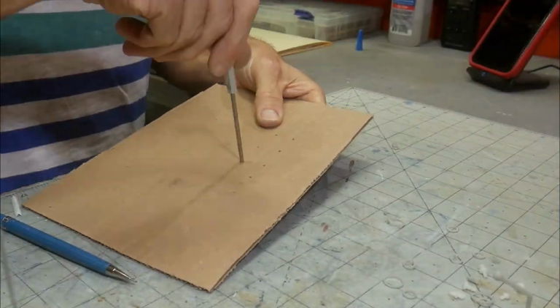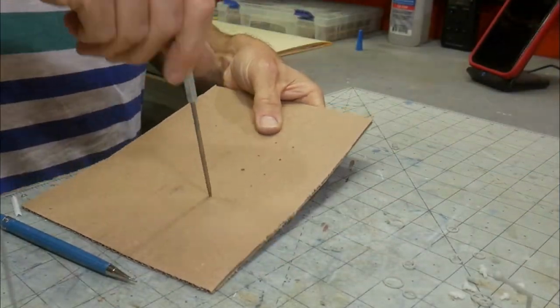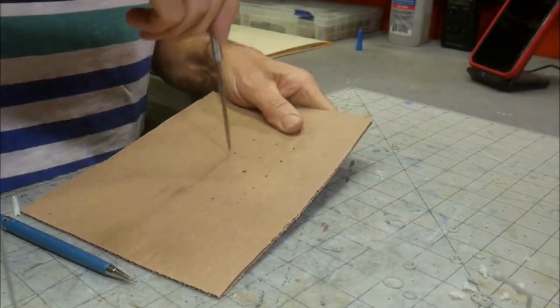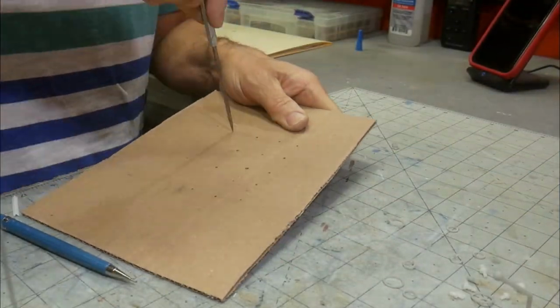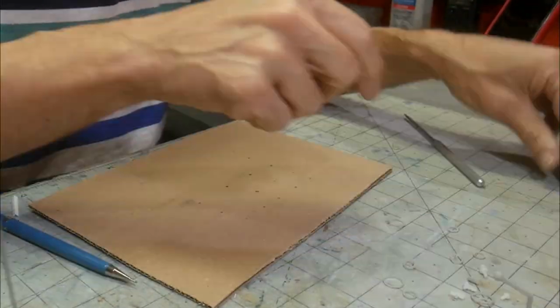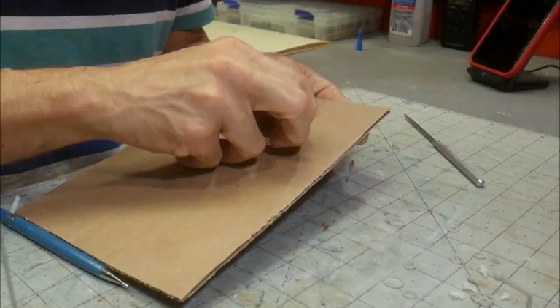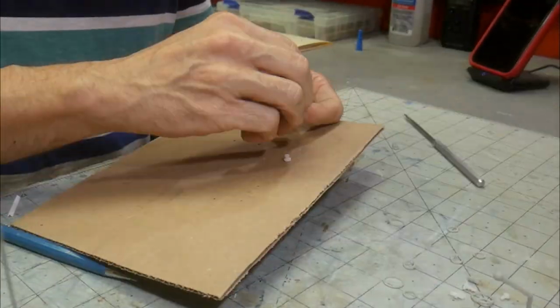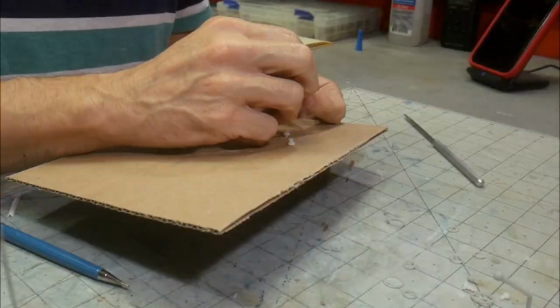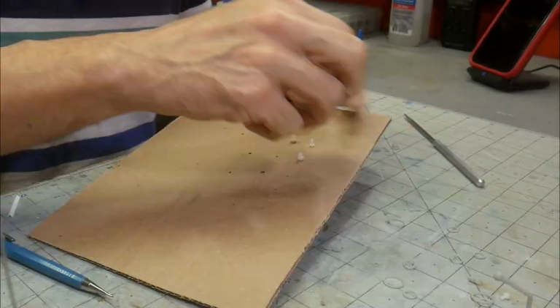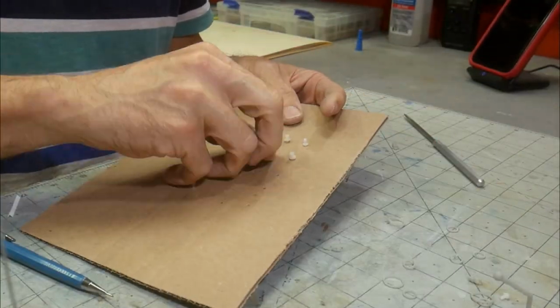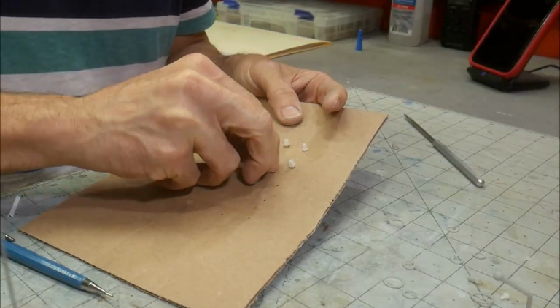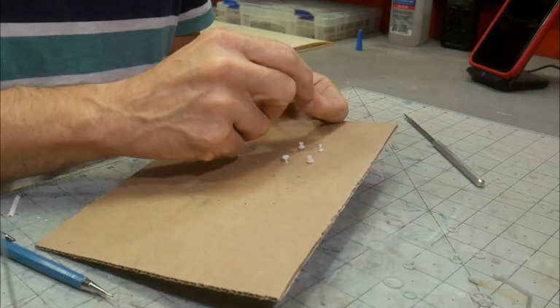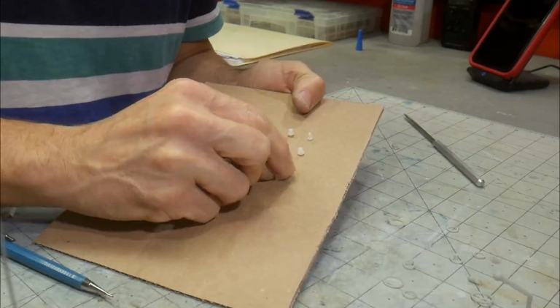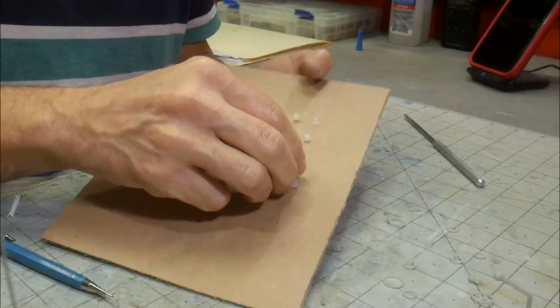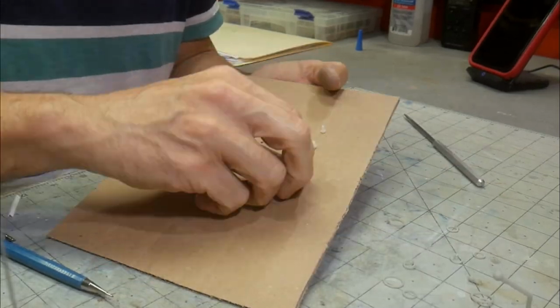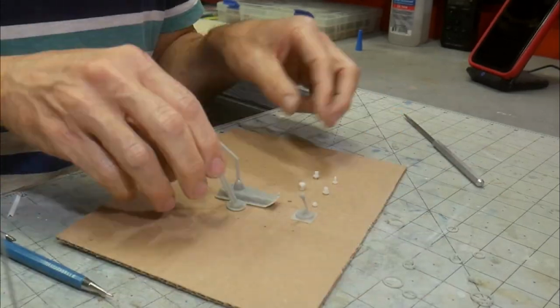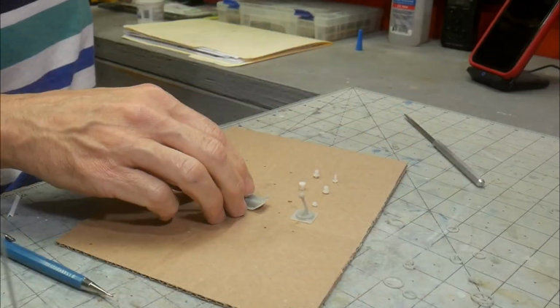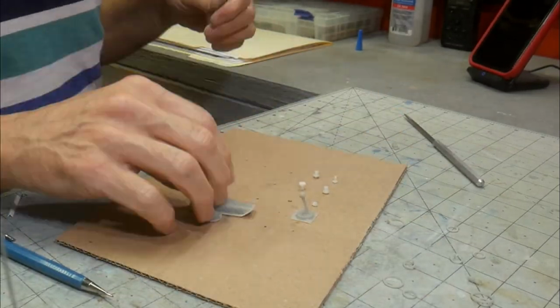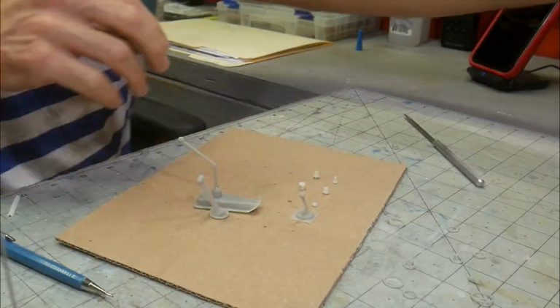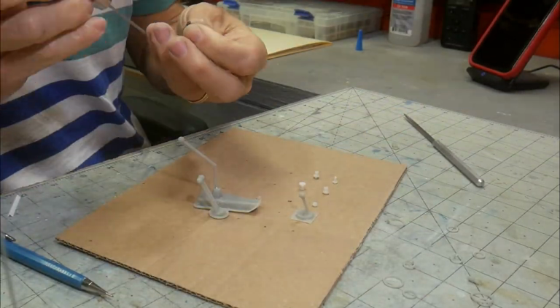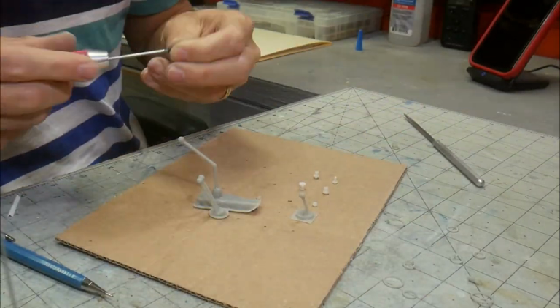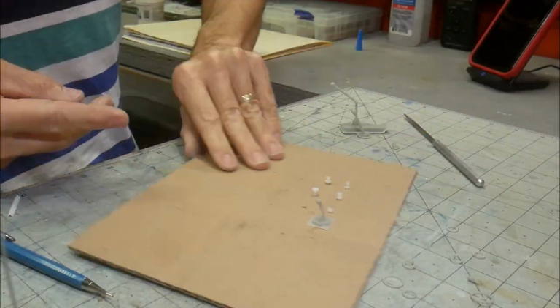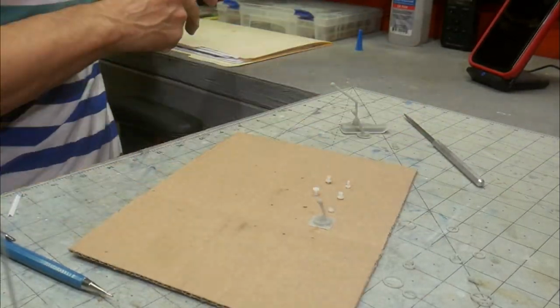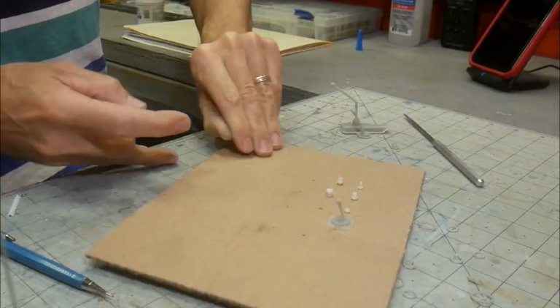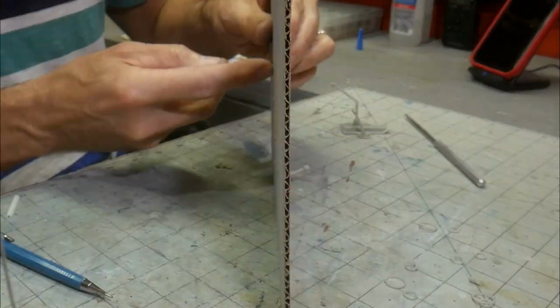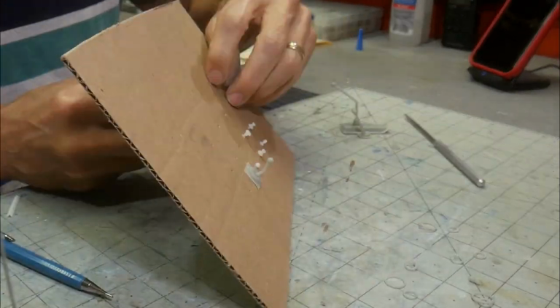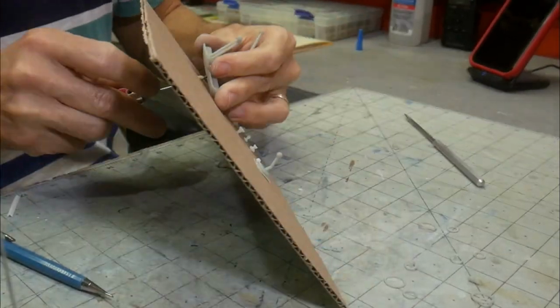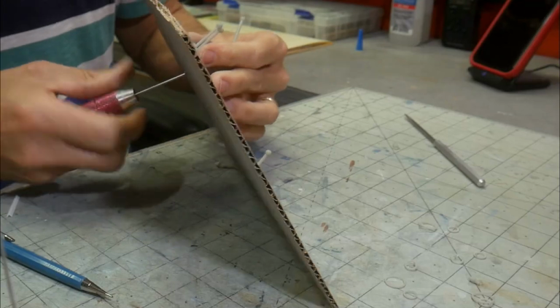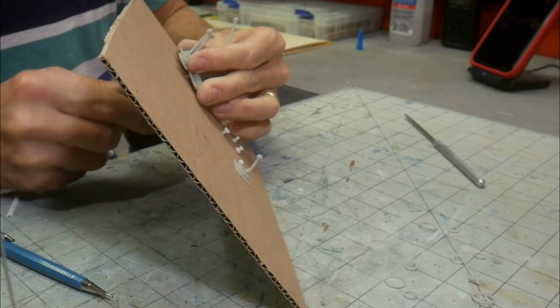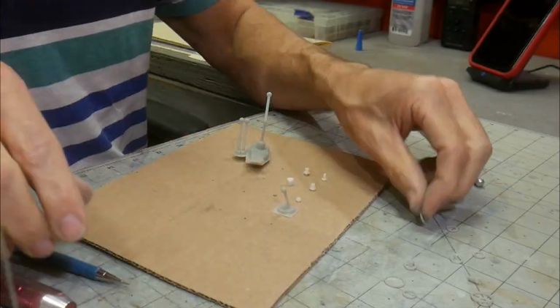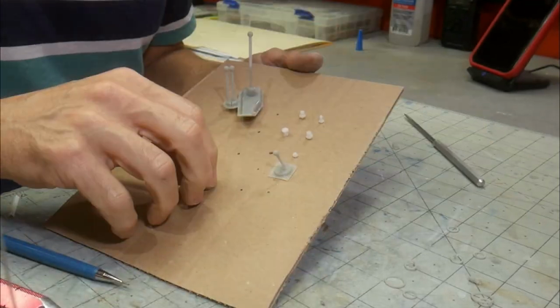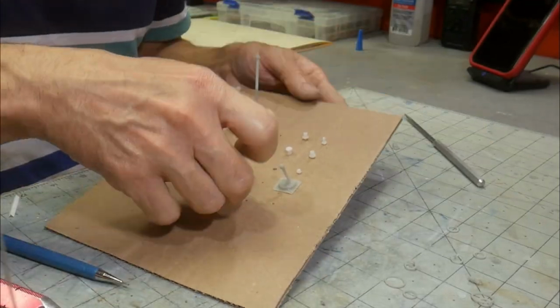To prep all the small pieces for paint, holes were poked into cardboard. Doing this keeps the parts from flying all over the place when hit with paint from a spray can.